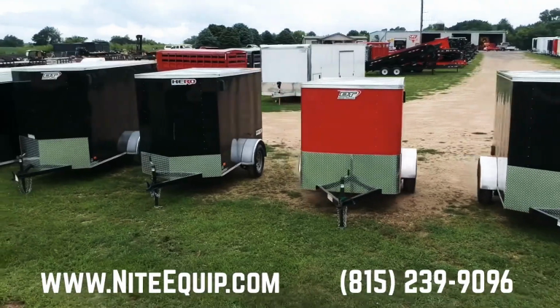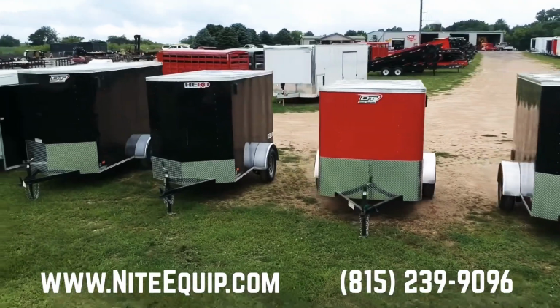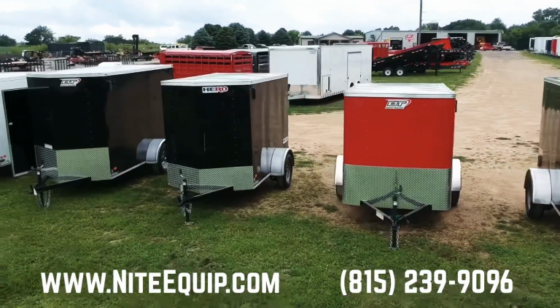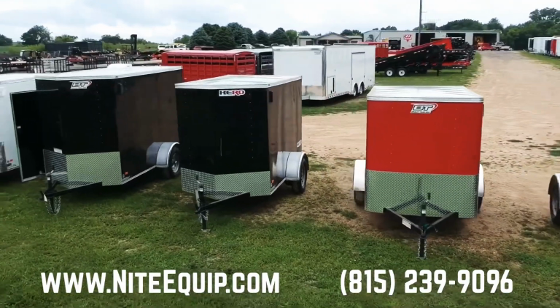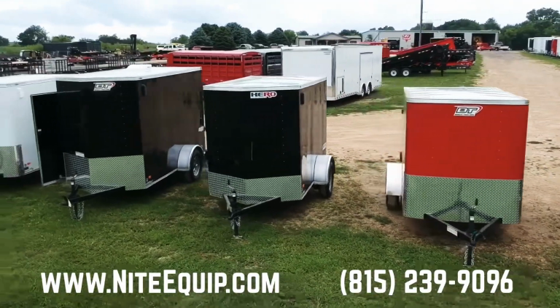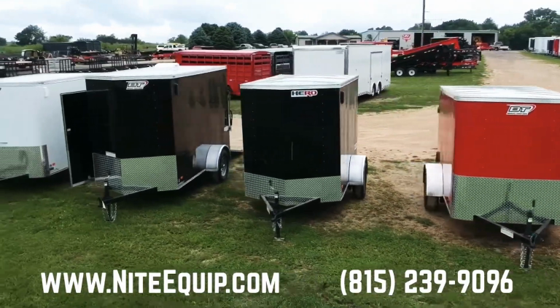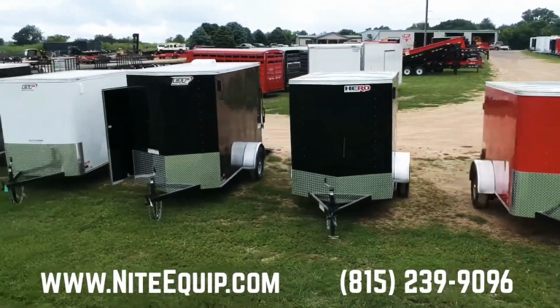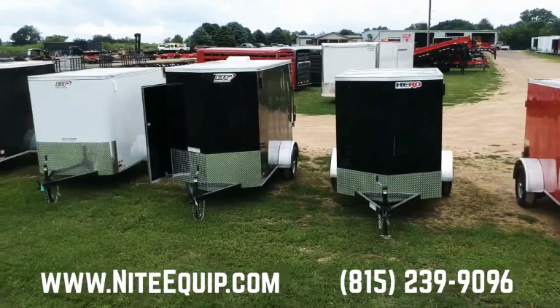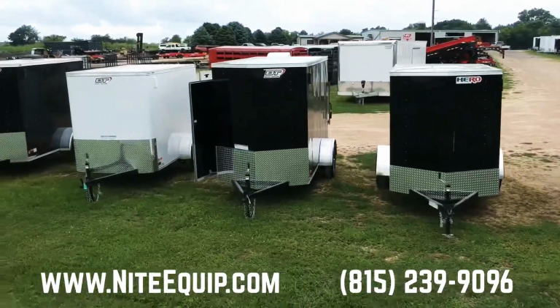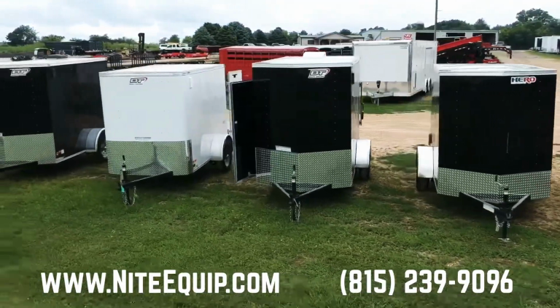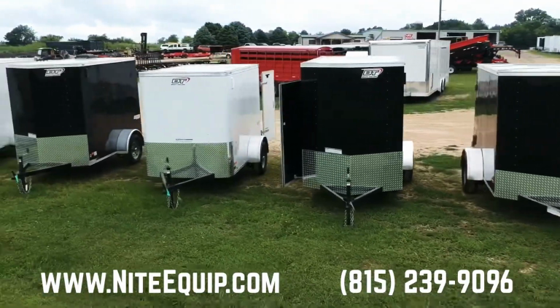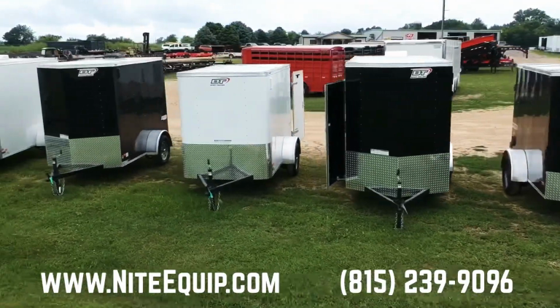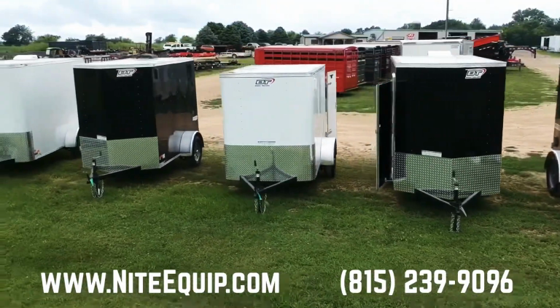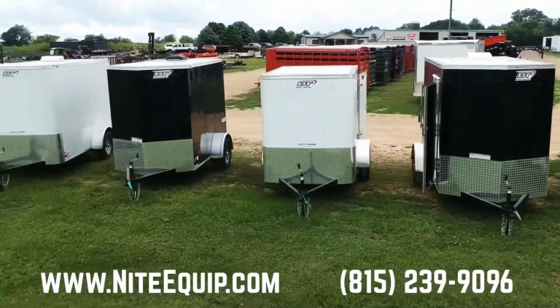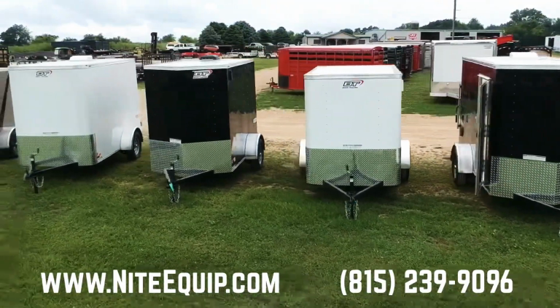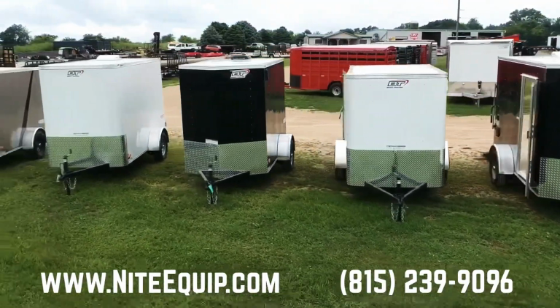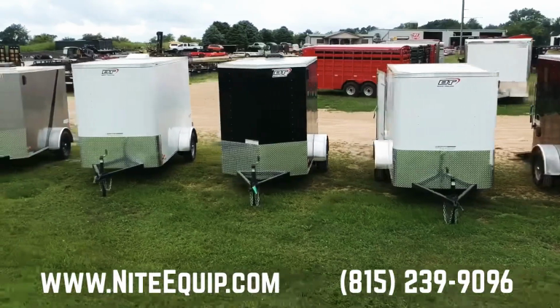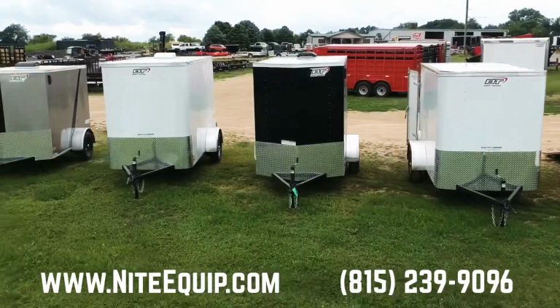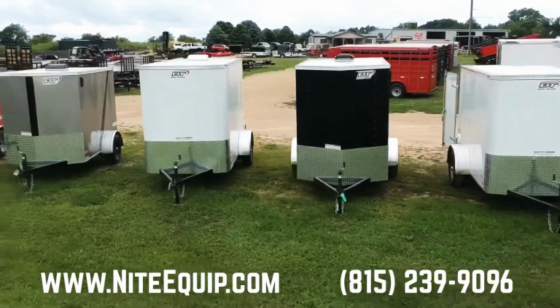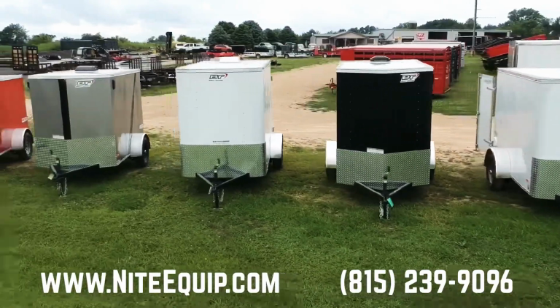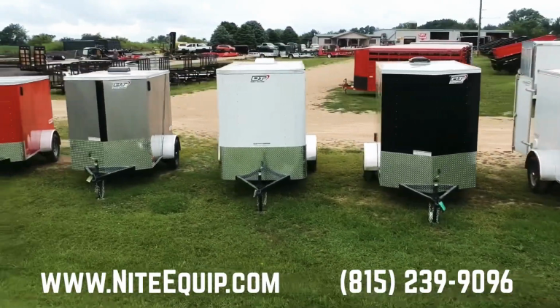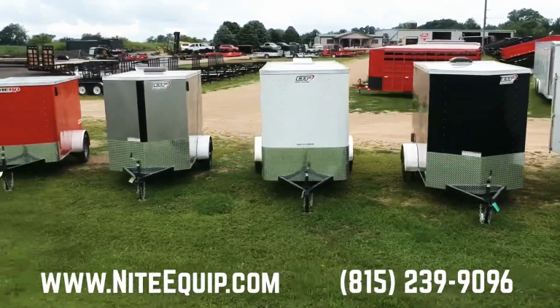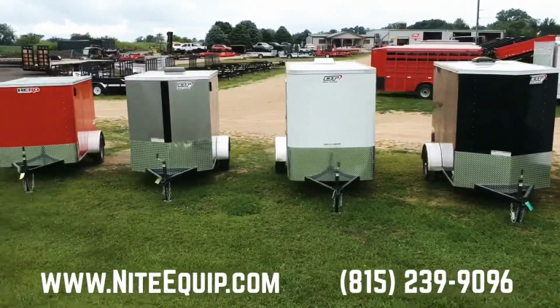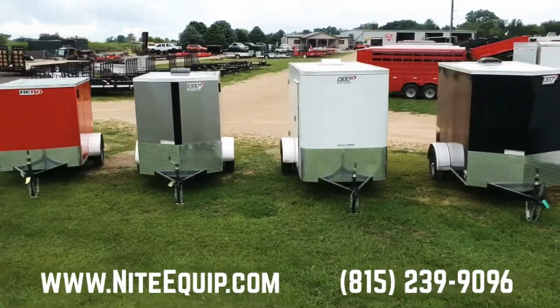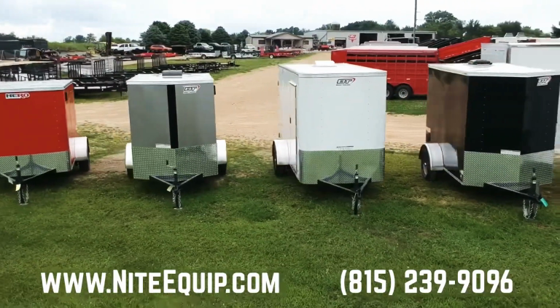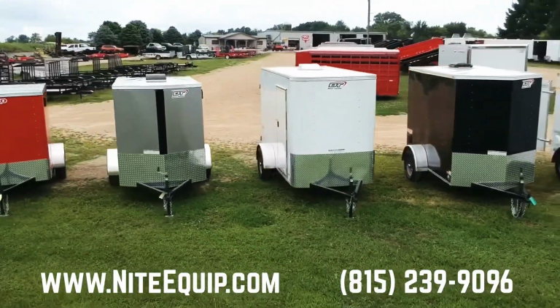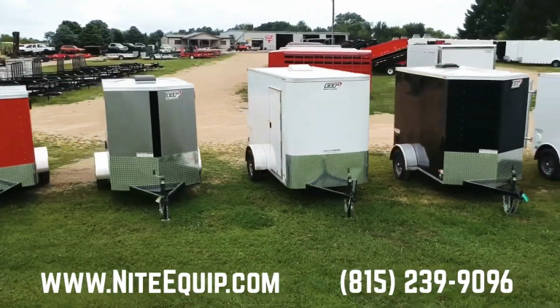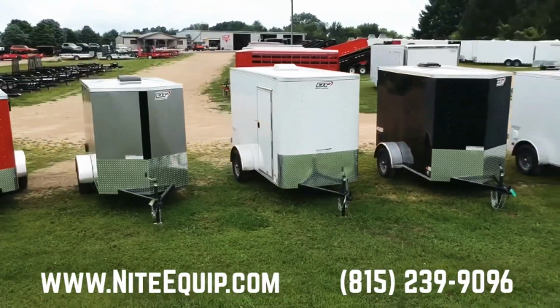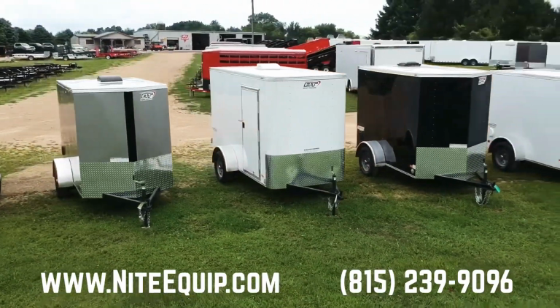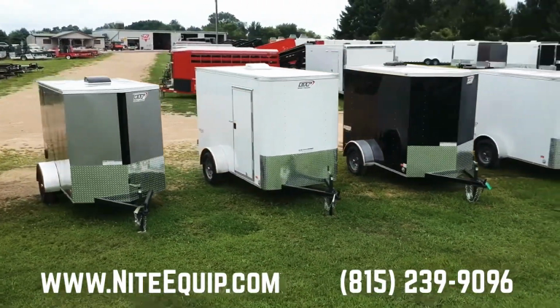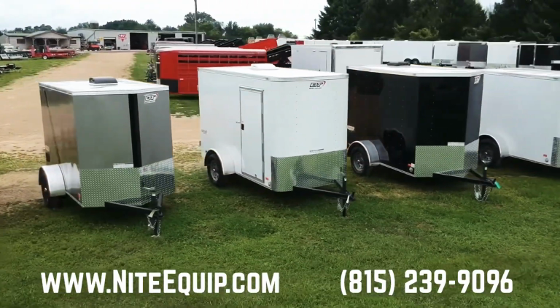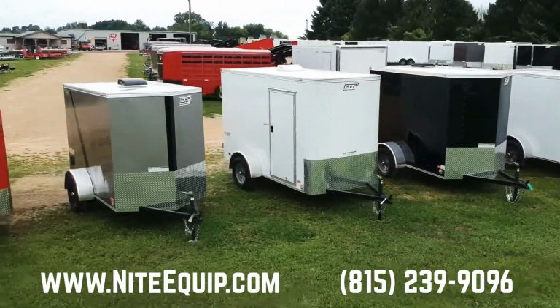These also come in six-wide, as opposed to five-wide, and ten, twelve, or fourteen feet long. We even have a seven-wide by ten-foot-long in stock as well.